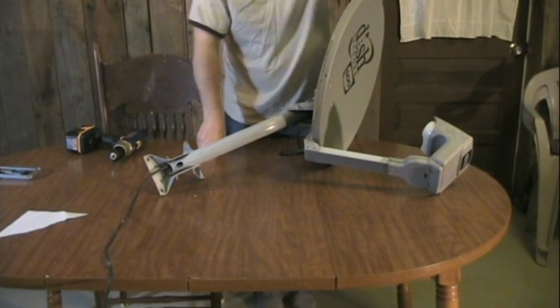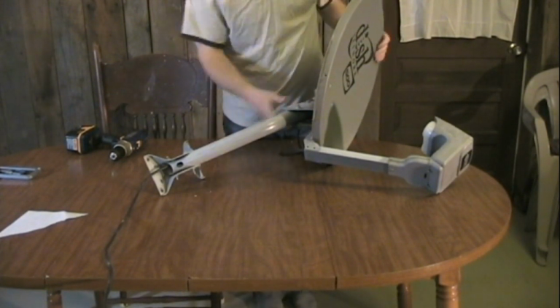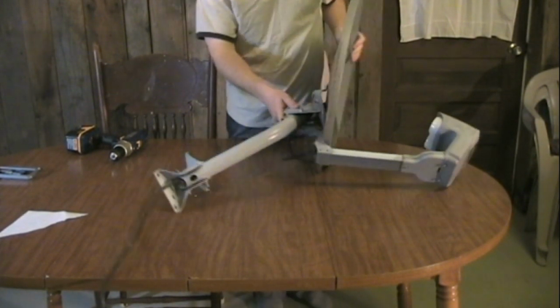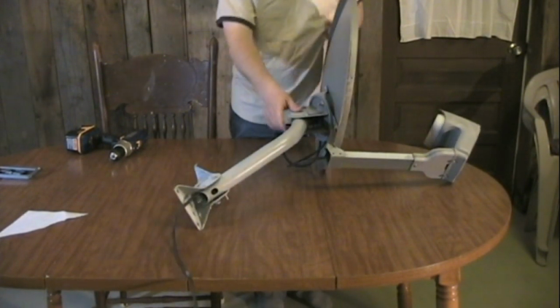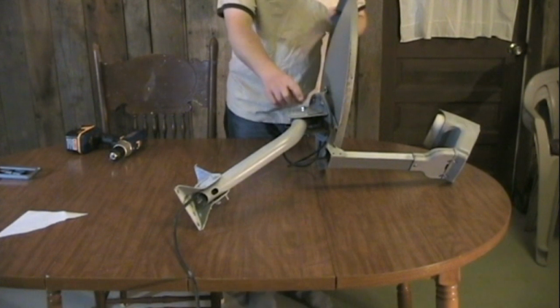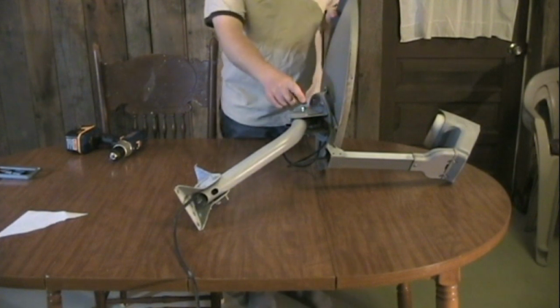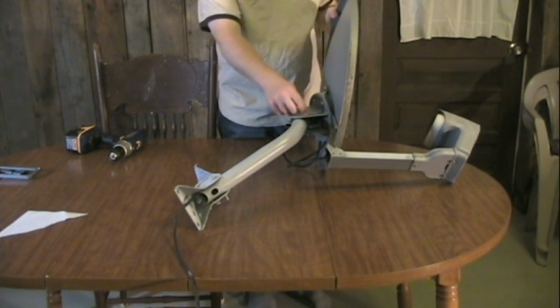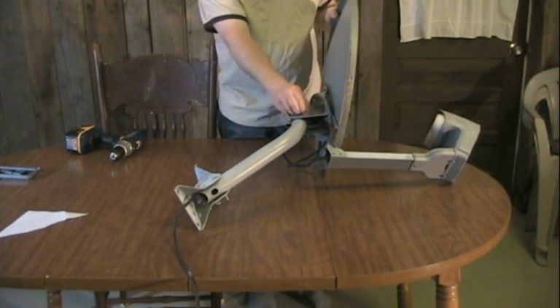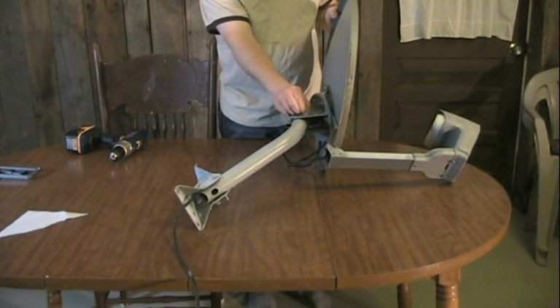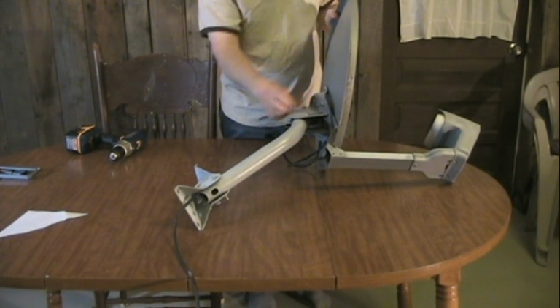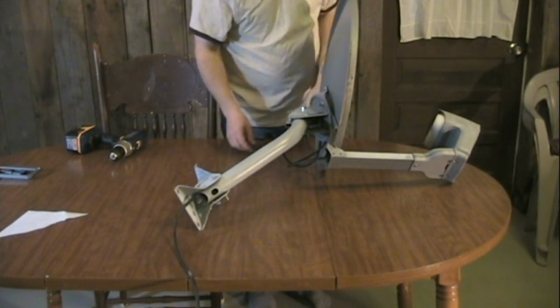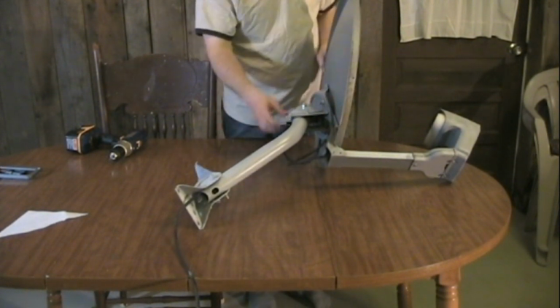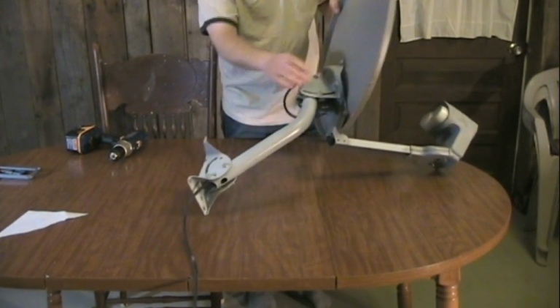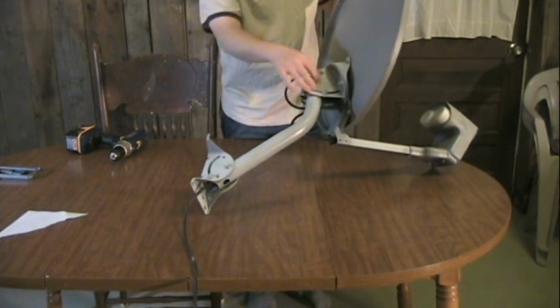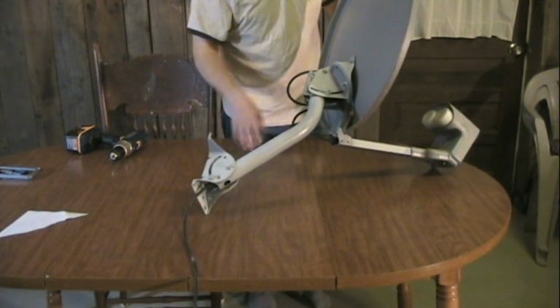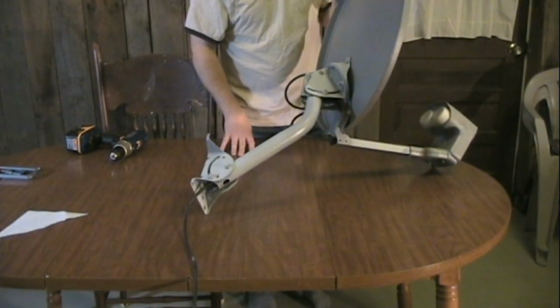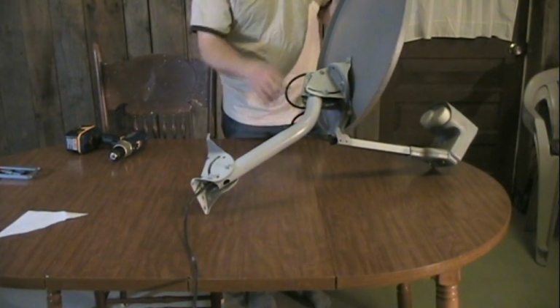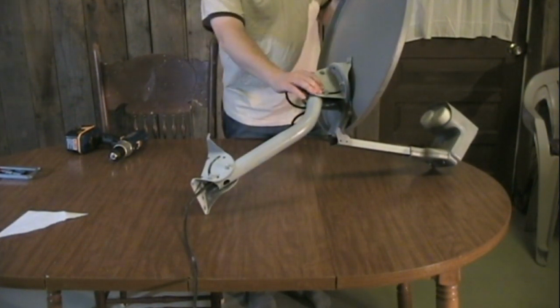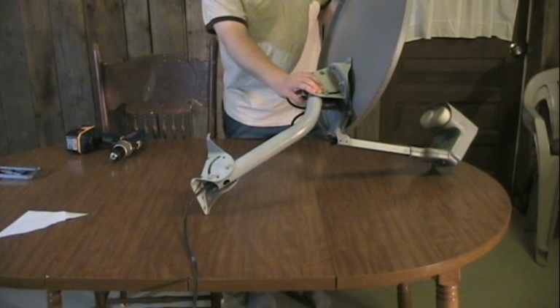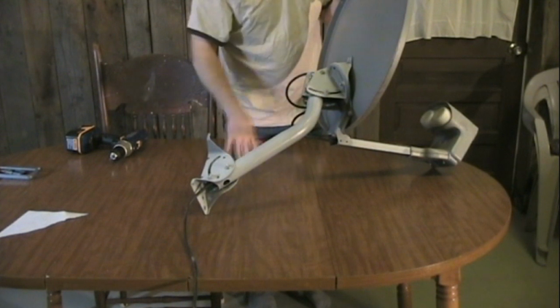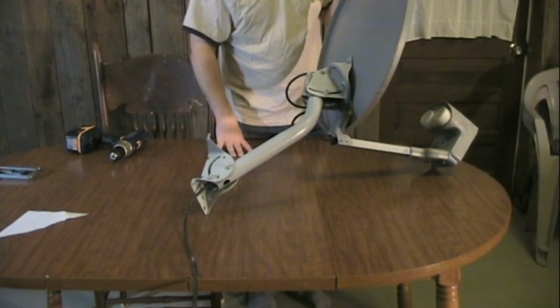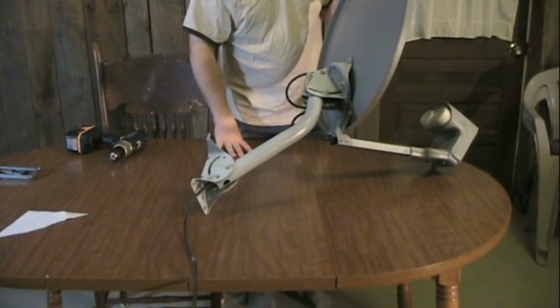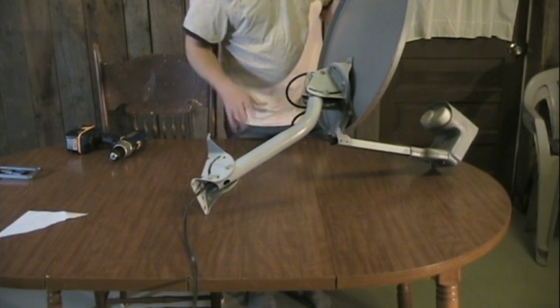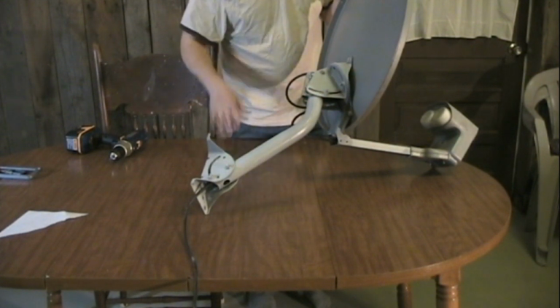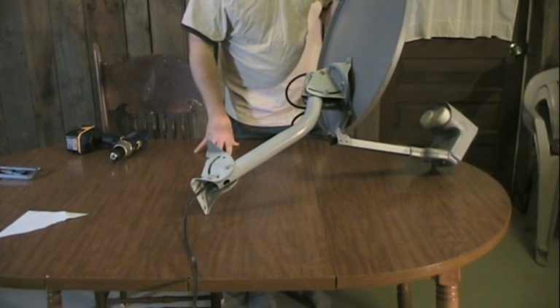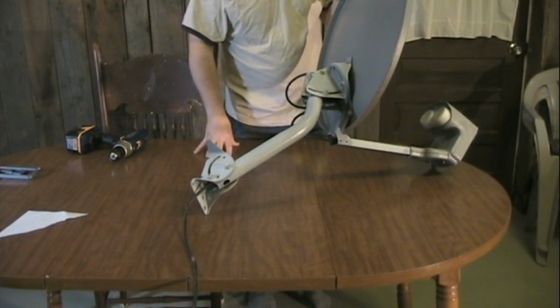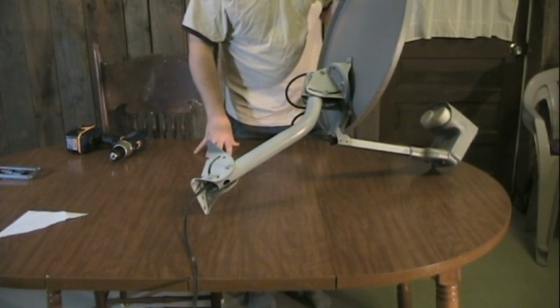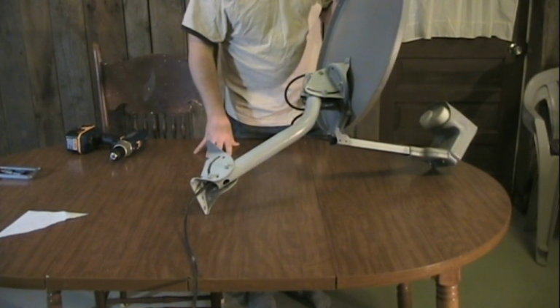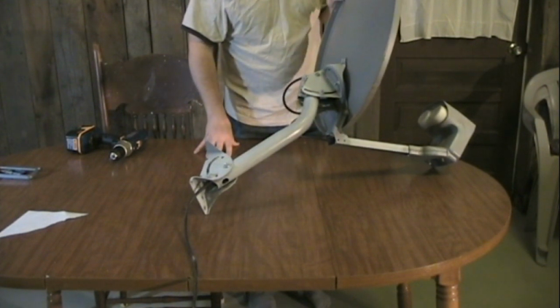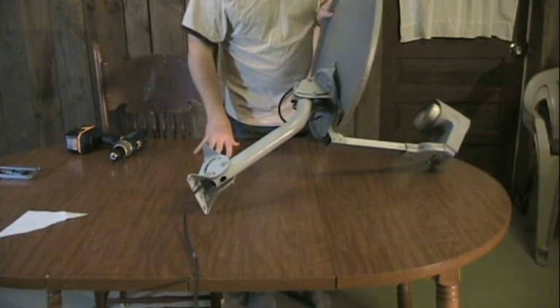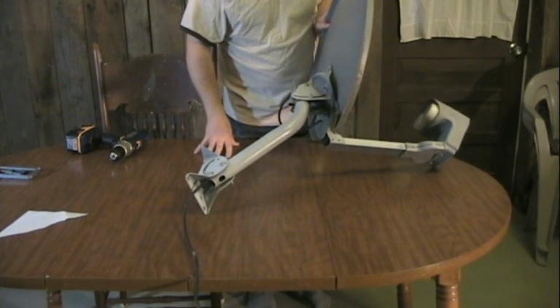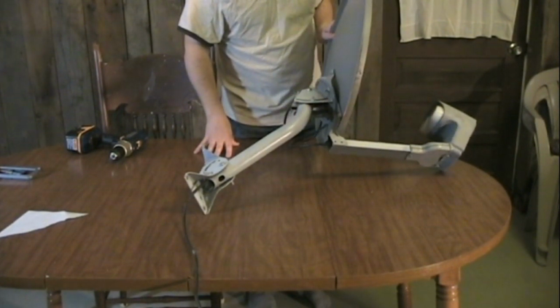I'm also going to change this nut out here to a wing nut because this is the angle adjustment, and I will need to adjust the angle depending on the height of the sun in the sky when I do some cooking.